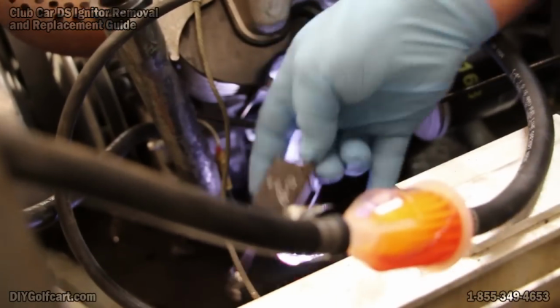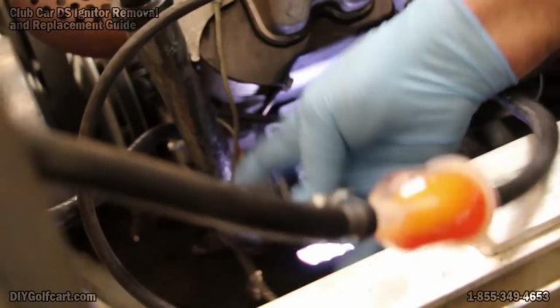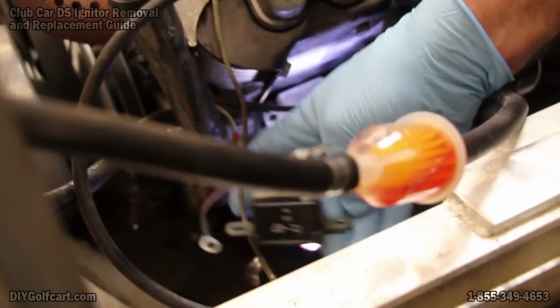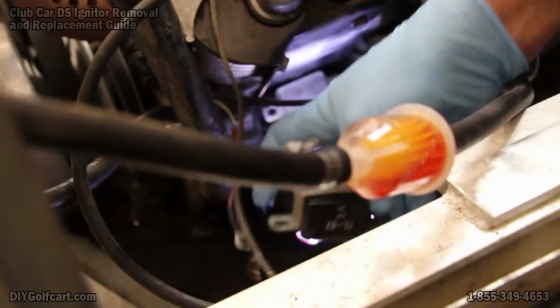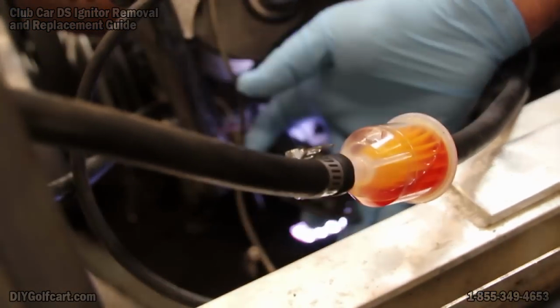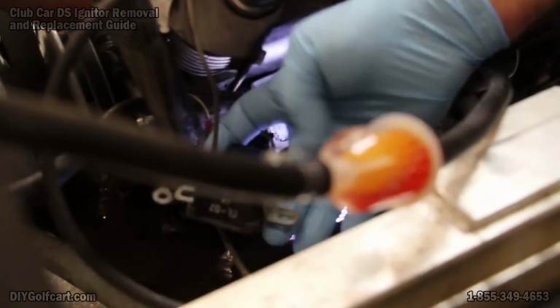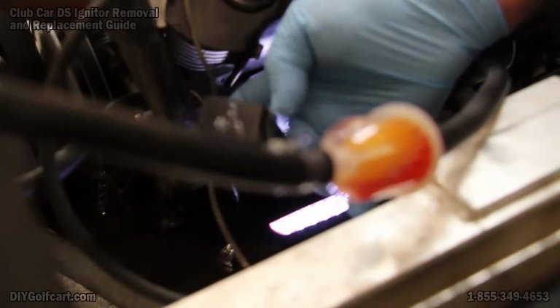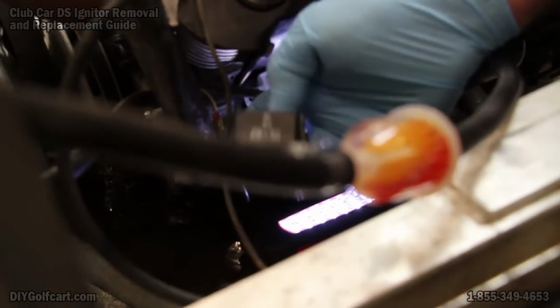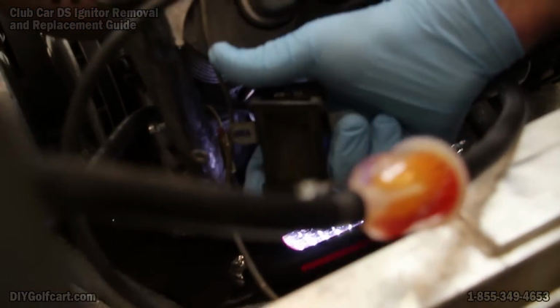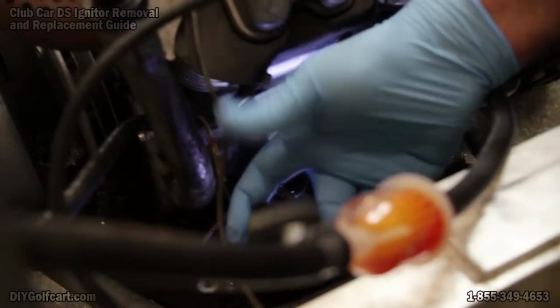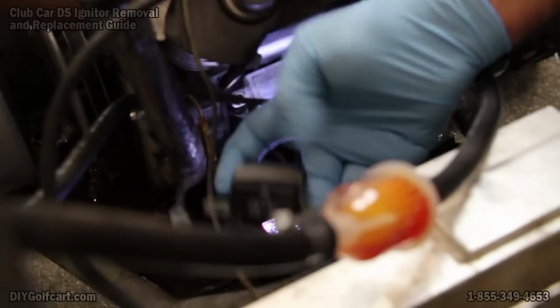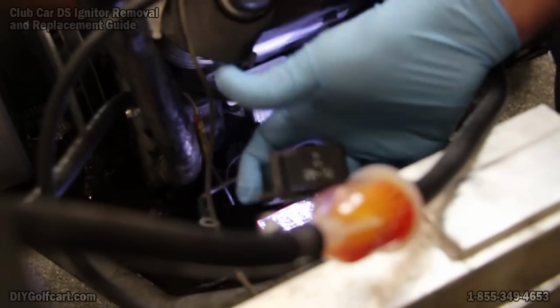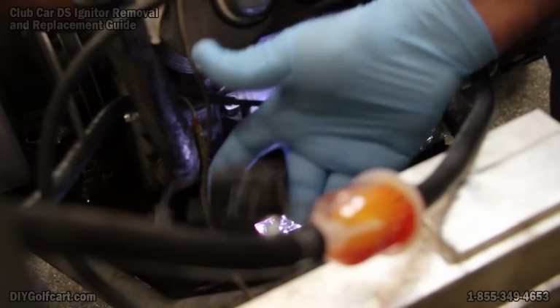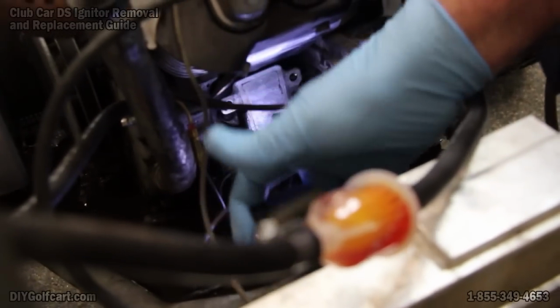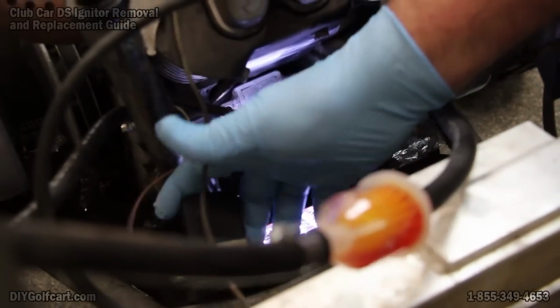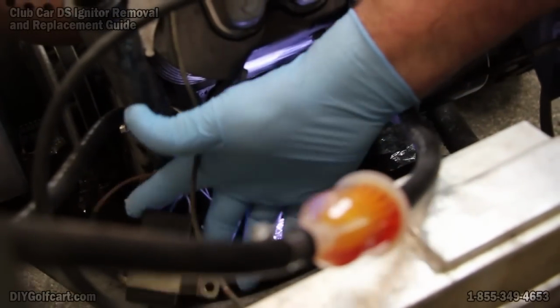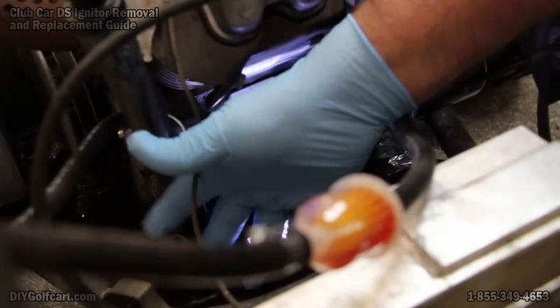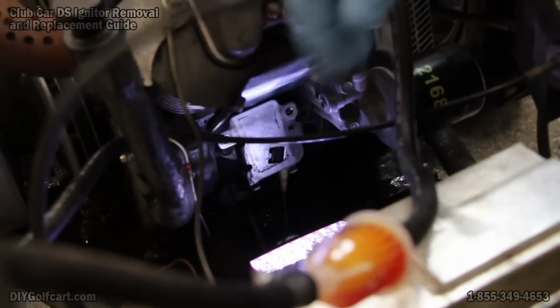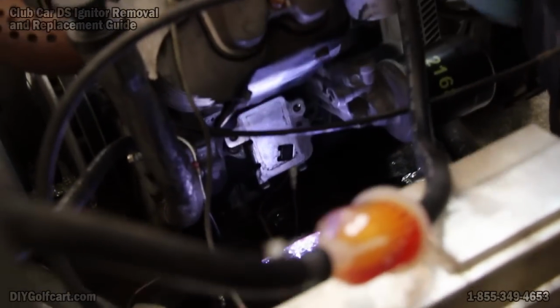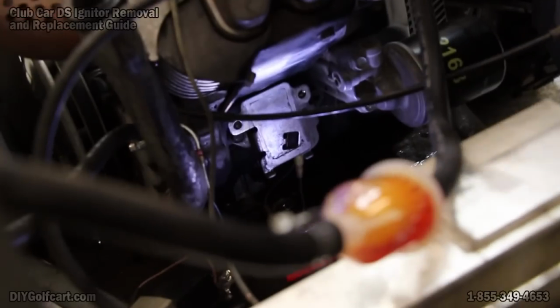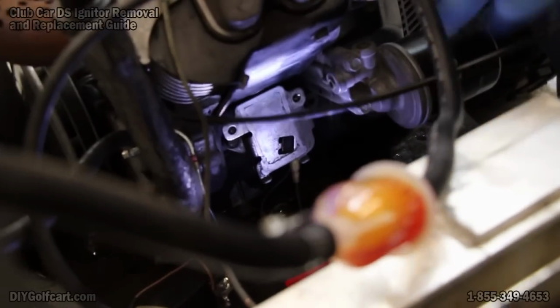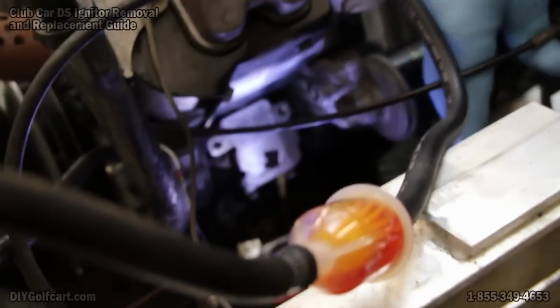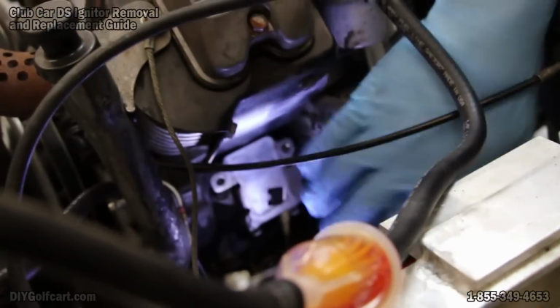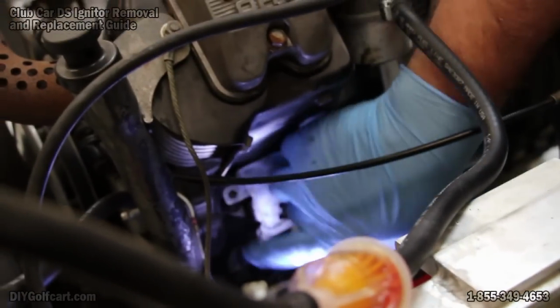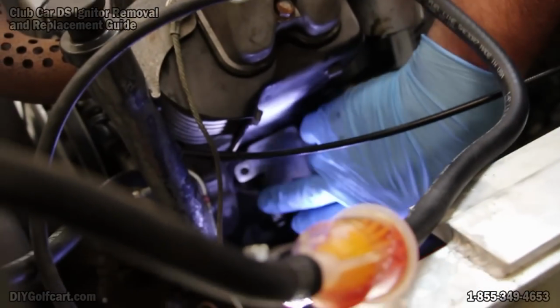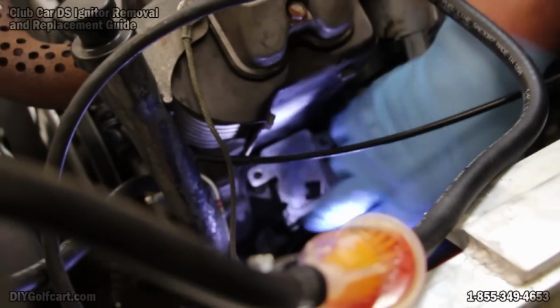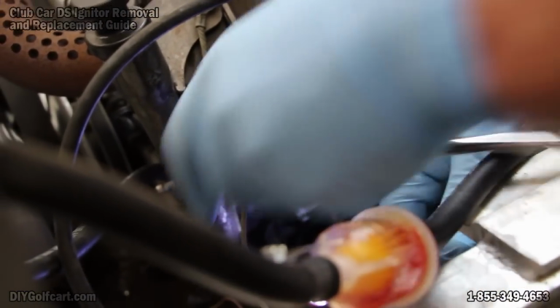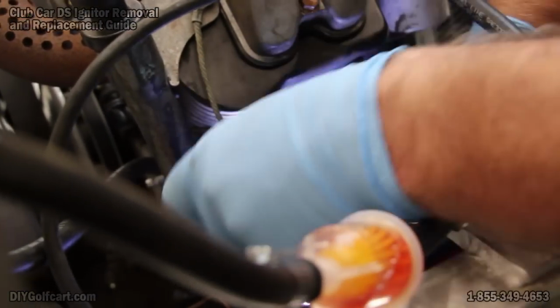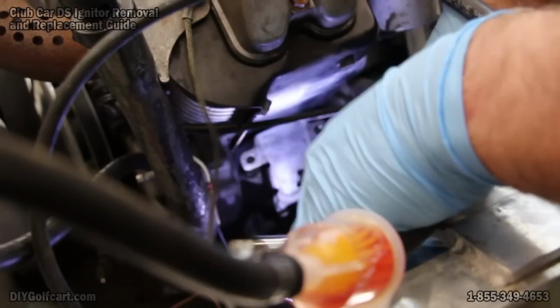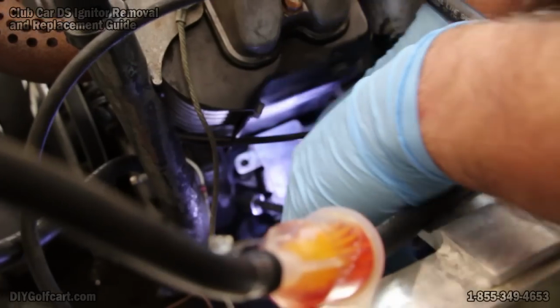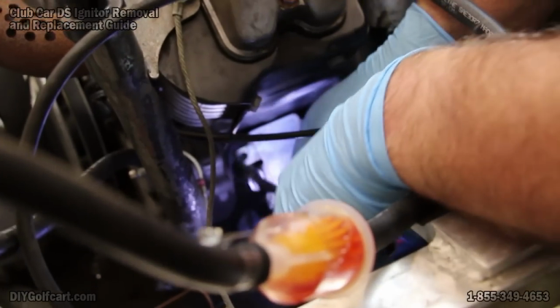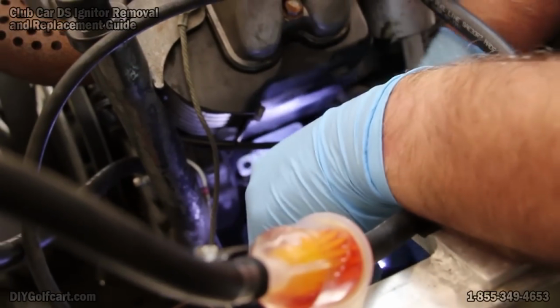Now that the RPM limiter is removed, if you need to exchange it, this will be a good time. There it is off to the side. And now we have one more bolt in the back that holds the bracket on.